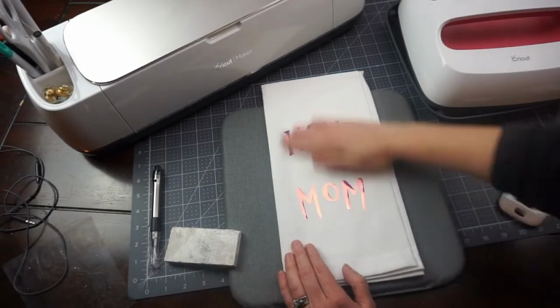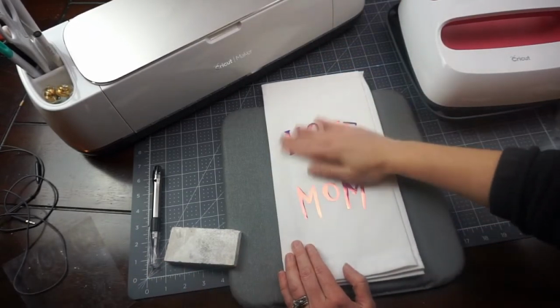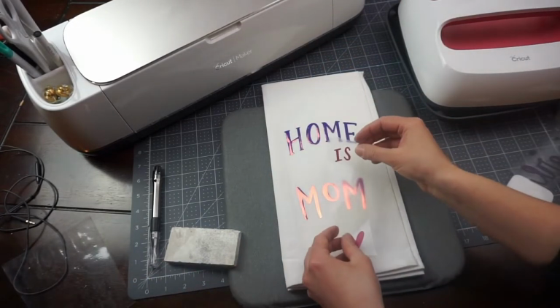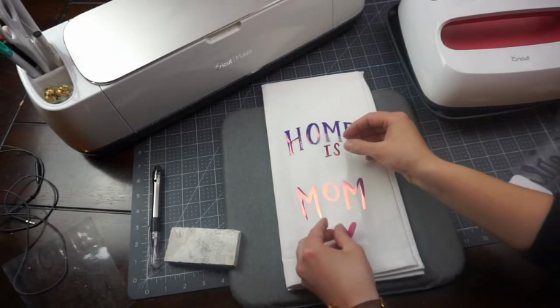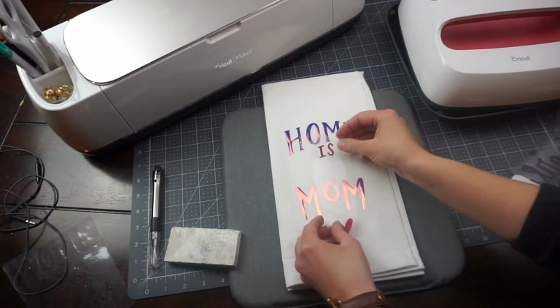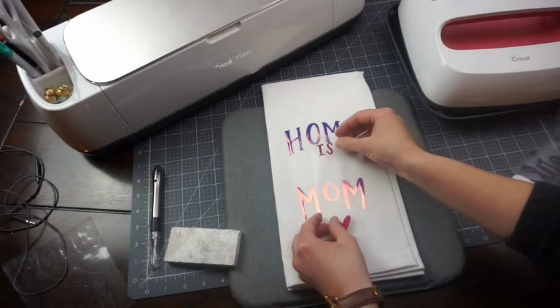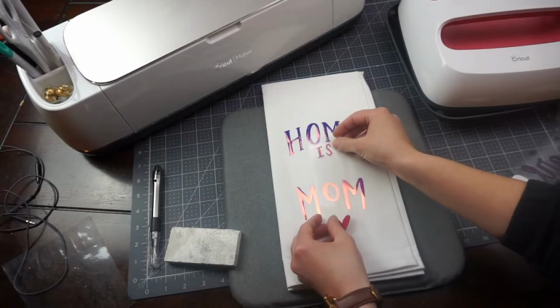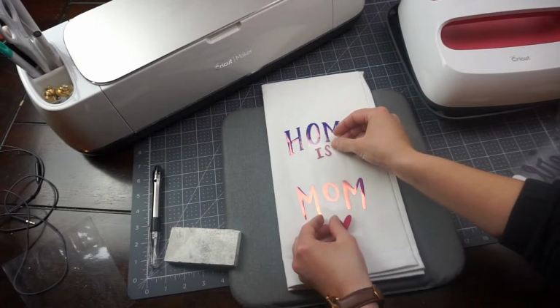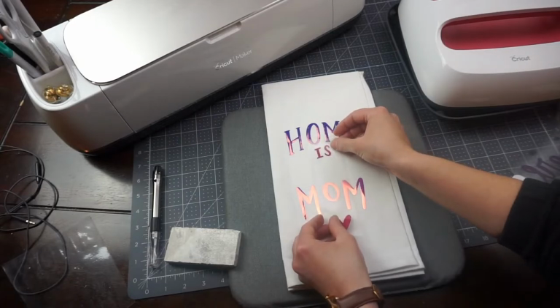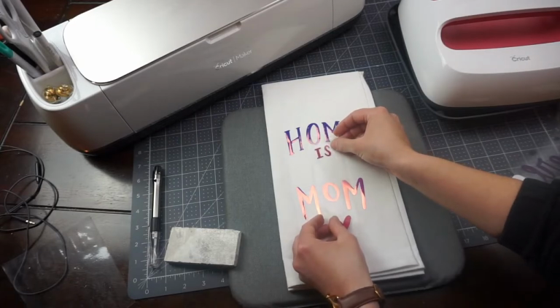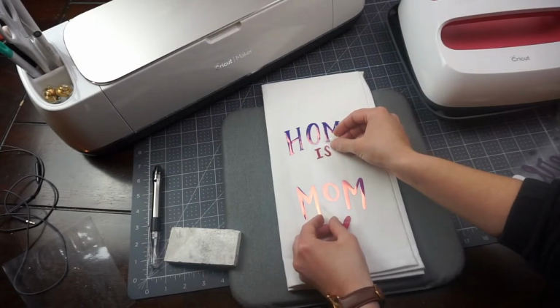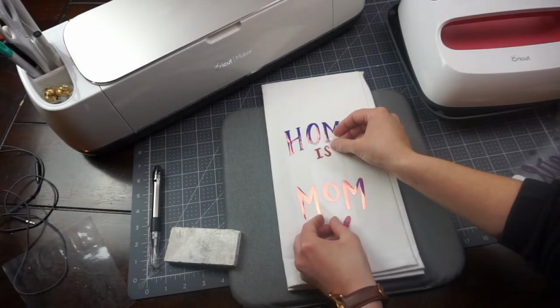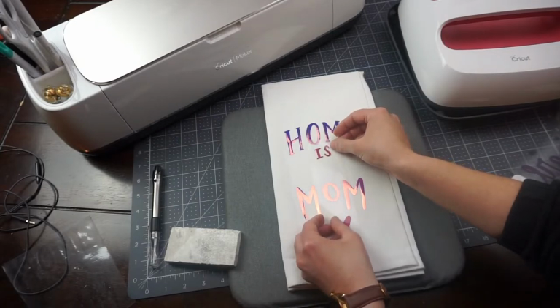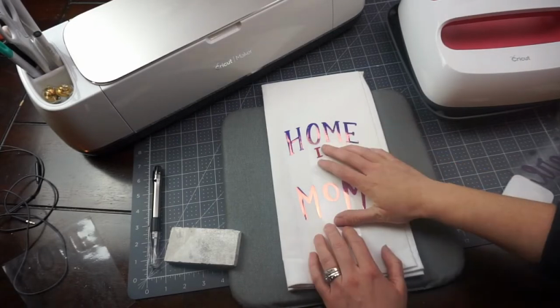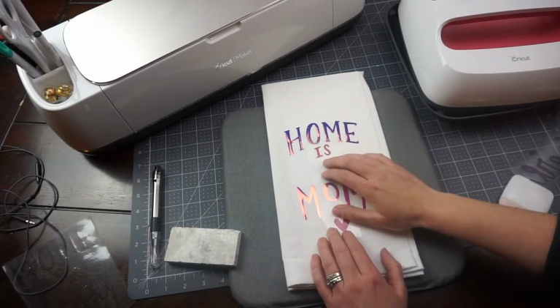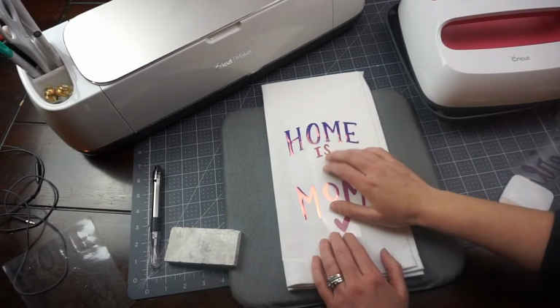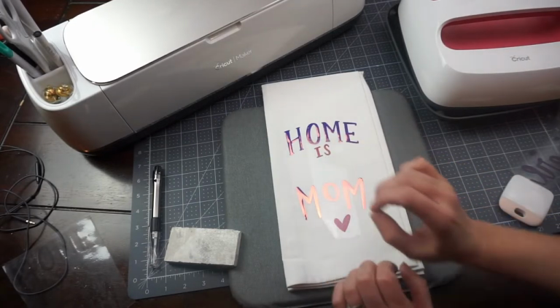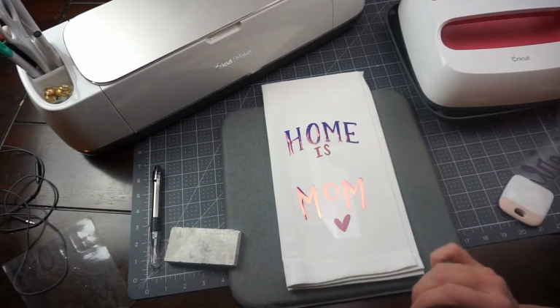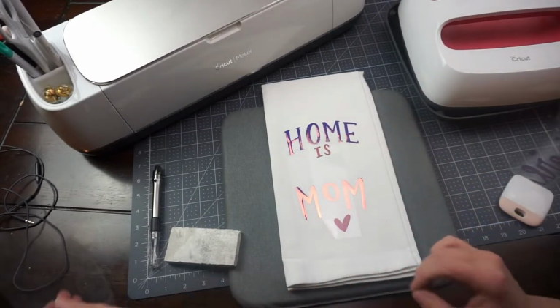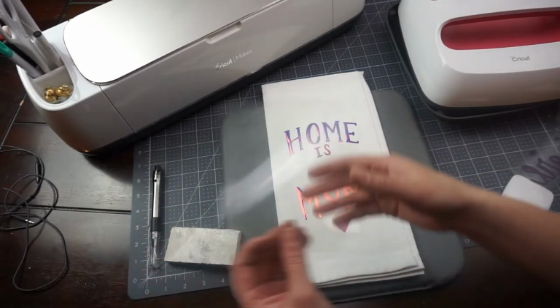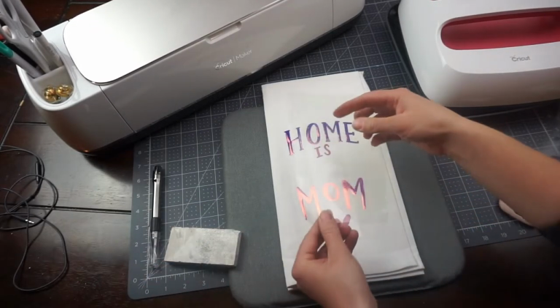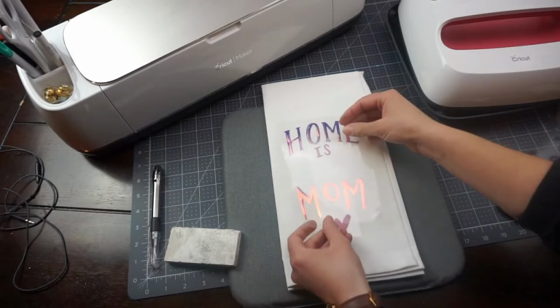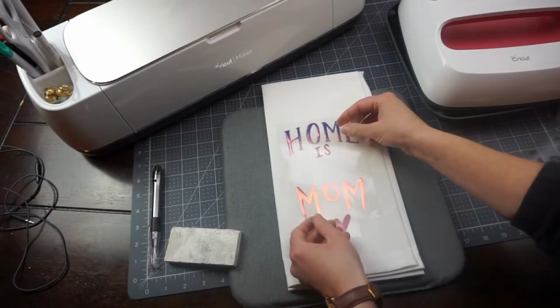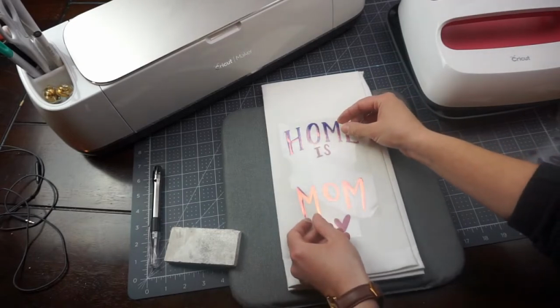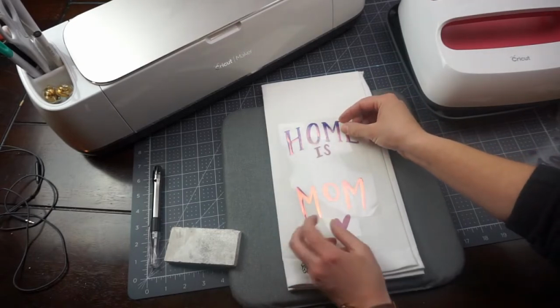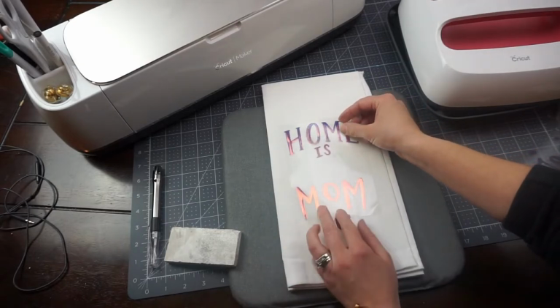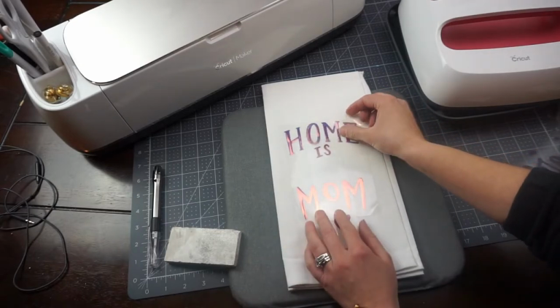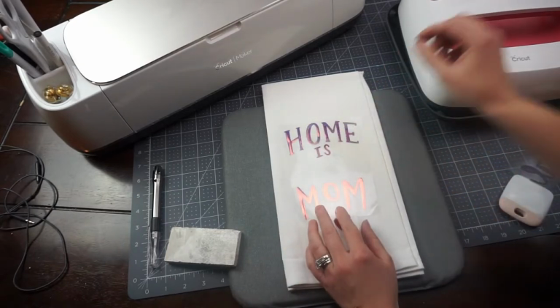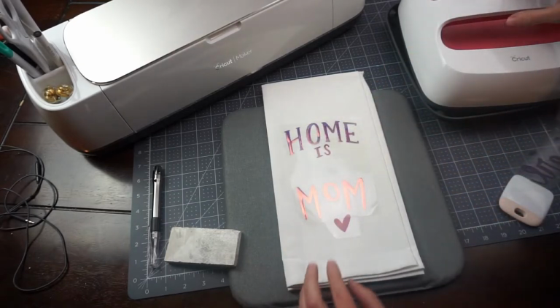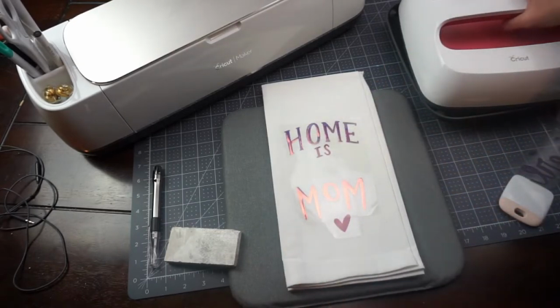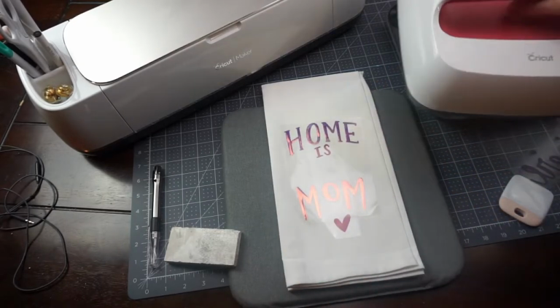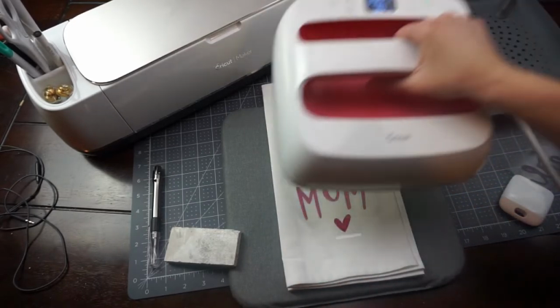The second part is 'is' and the little heart. I'm going to line that up and put my piece of transfer tape from 'home and mom' back over top so that I don't wreck the holographic heat transfer.